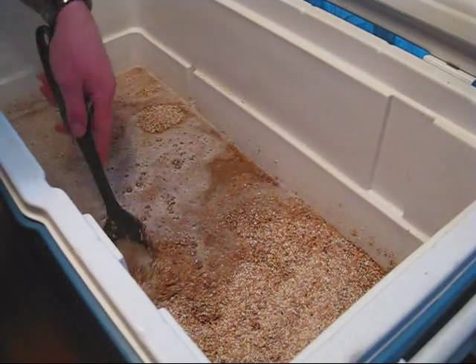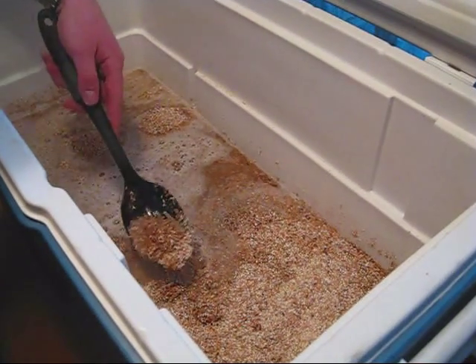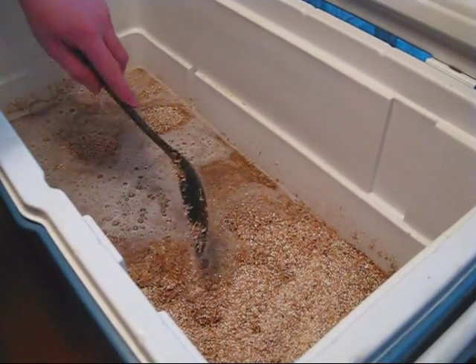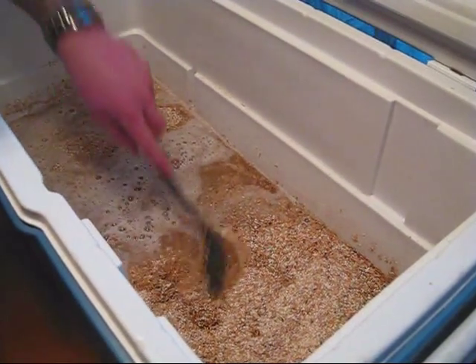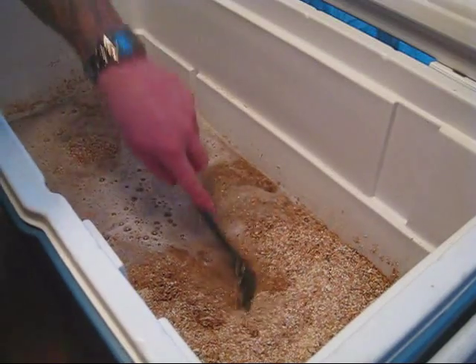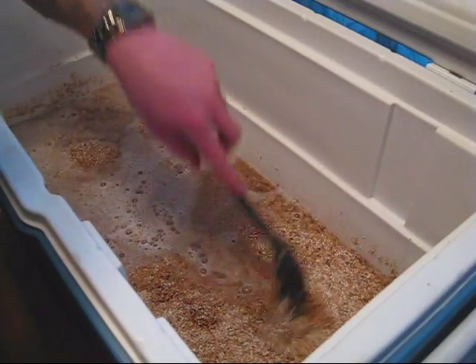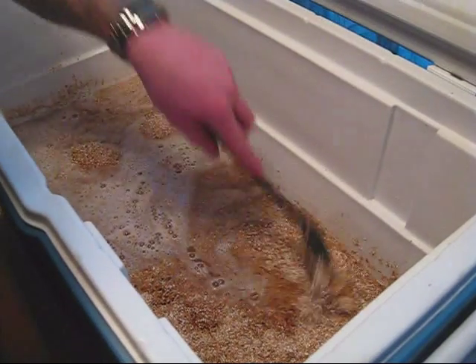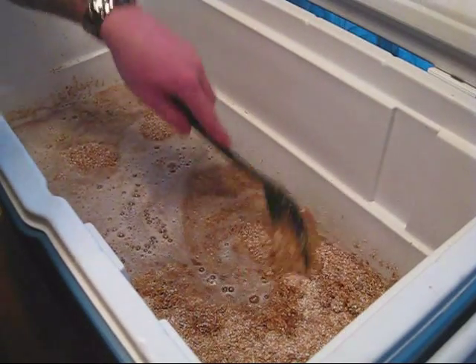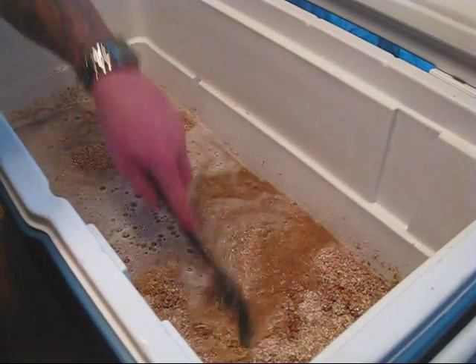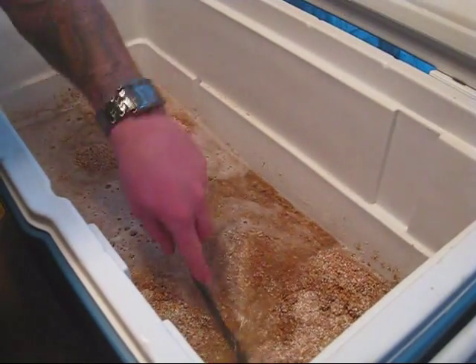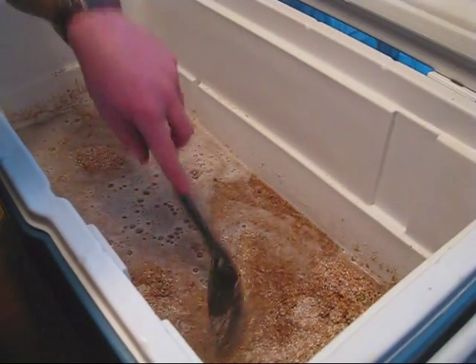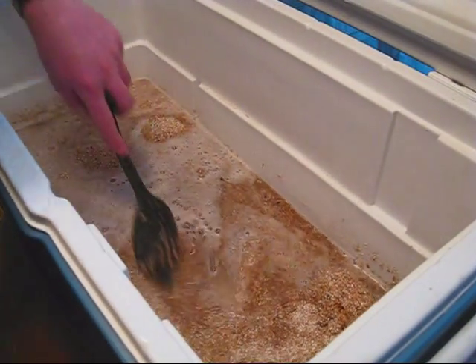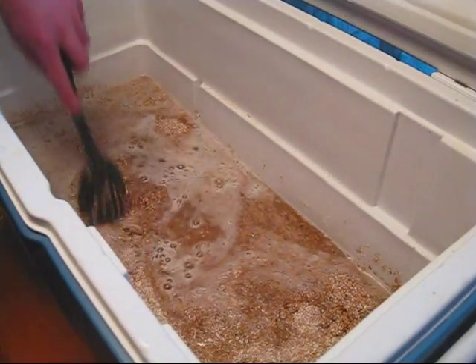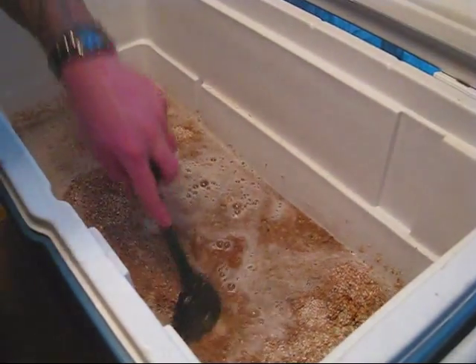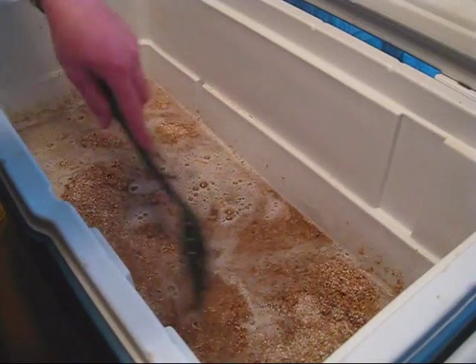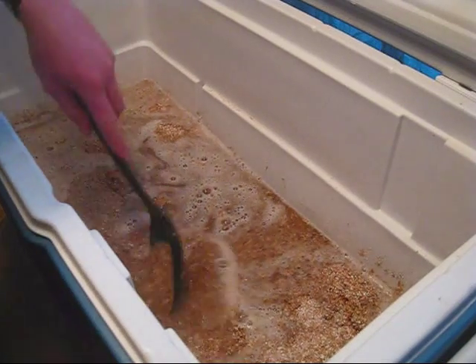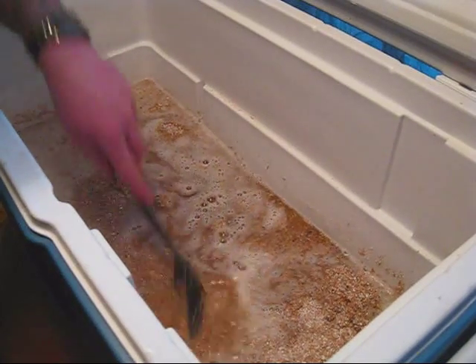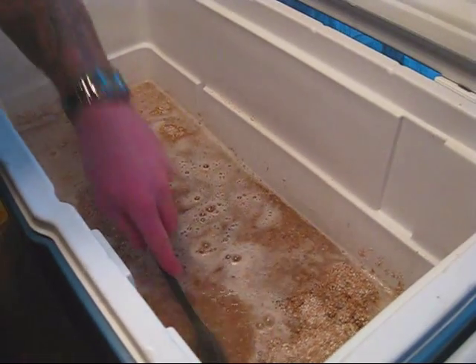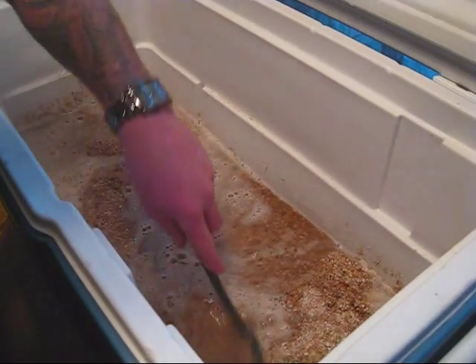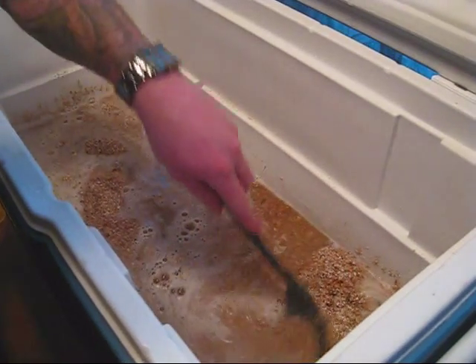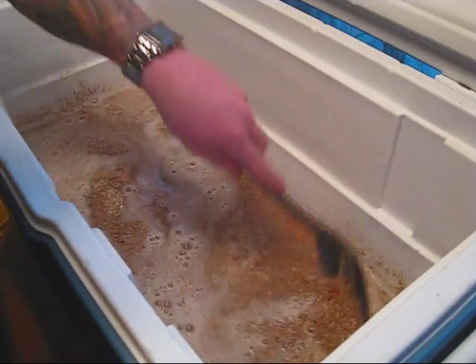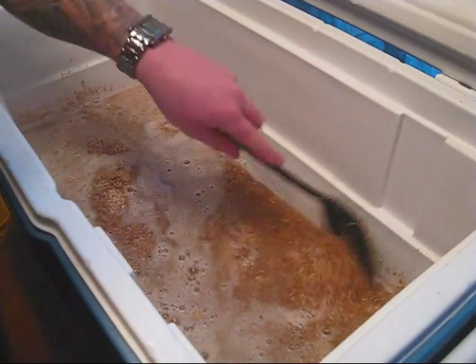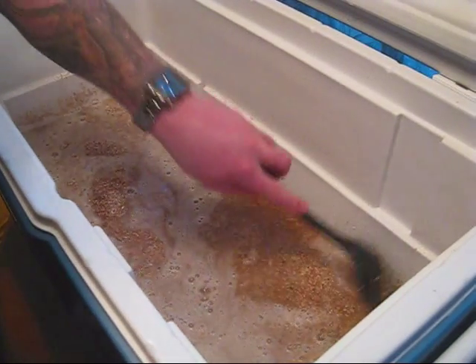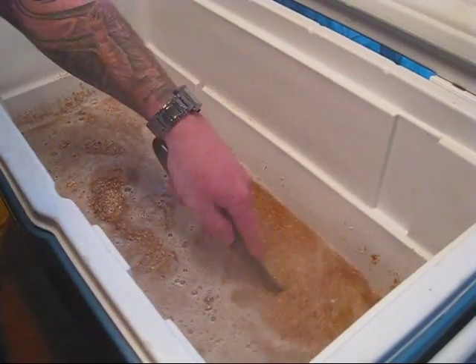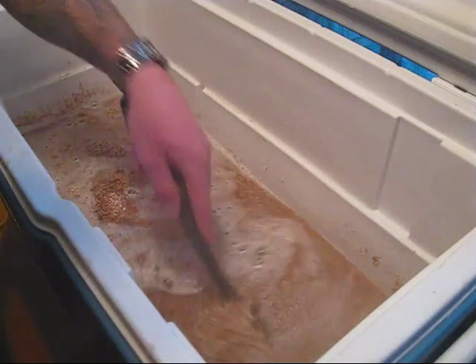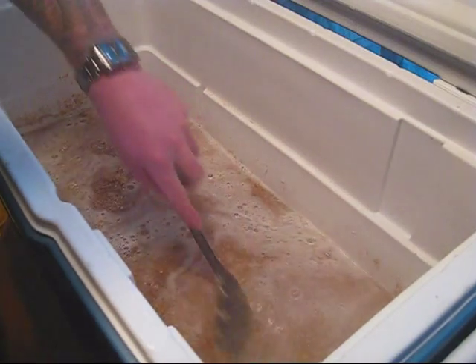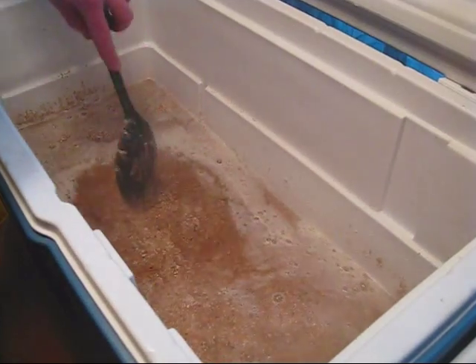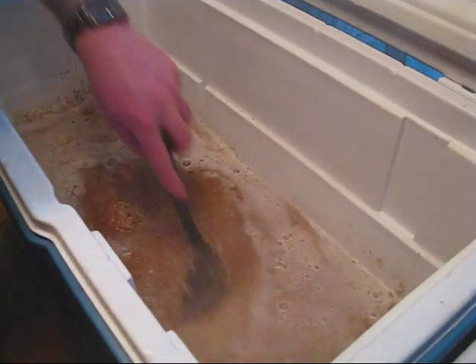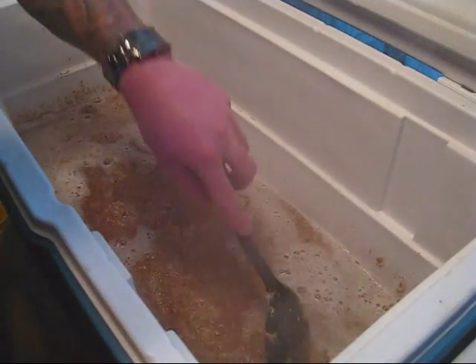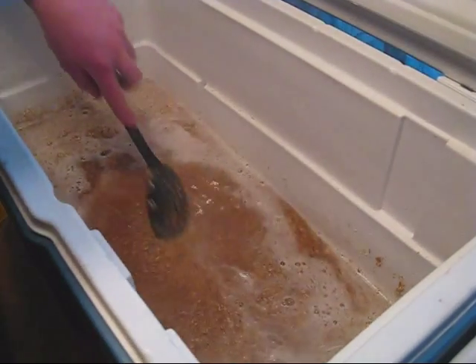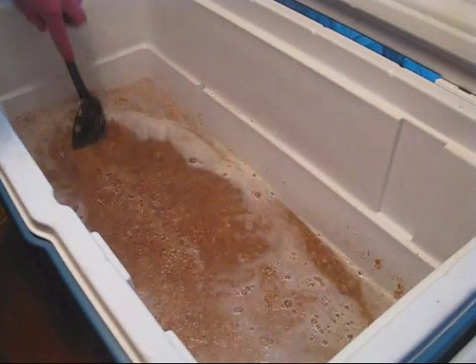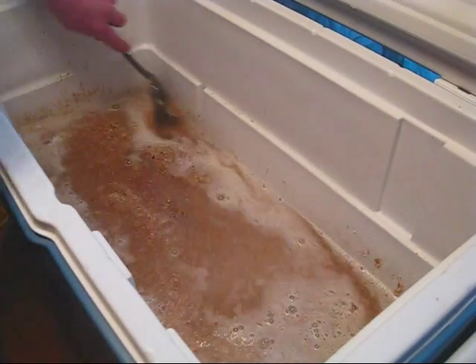Right here you can see. Just go ahead and get all this nice and bust it up. Mix it in really well and make sure everything is exposed to water. And then once that happens, you're going to go ahead and take a temperature reading.